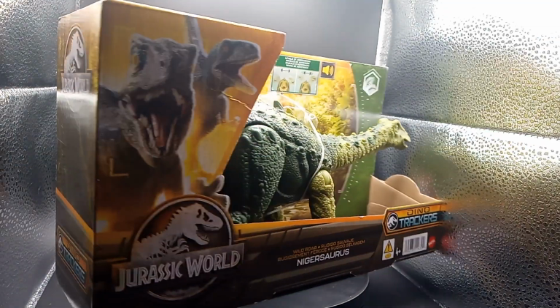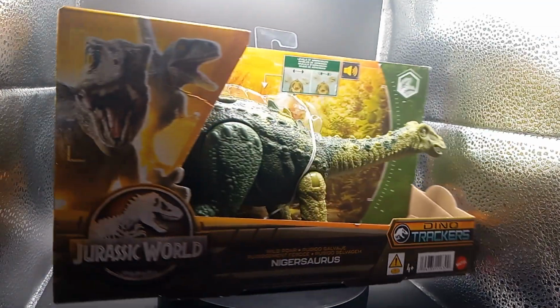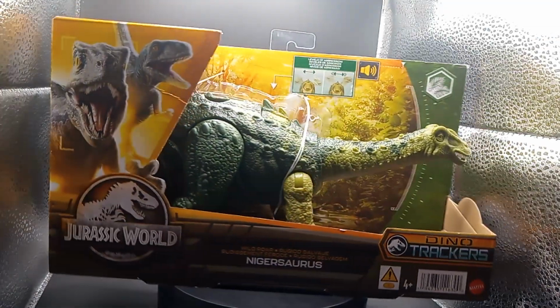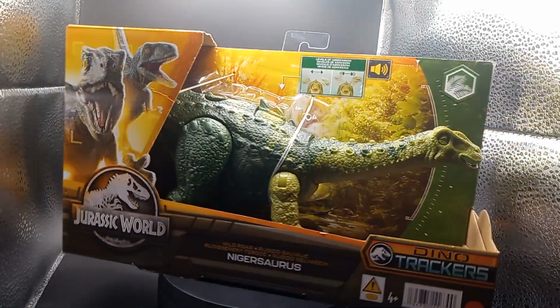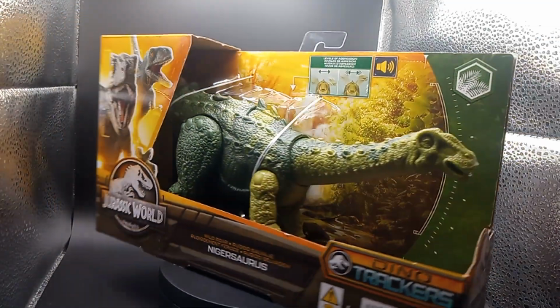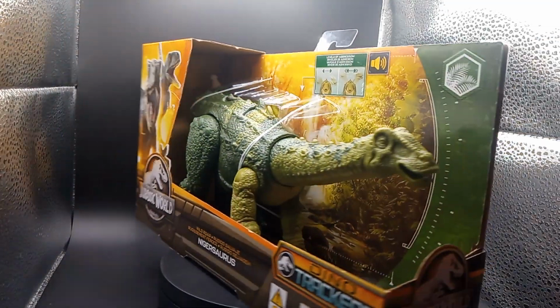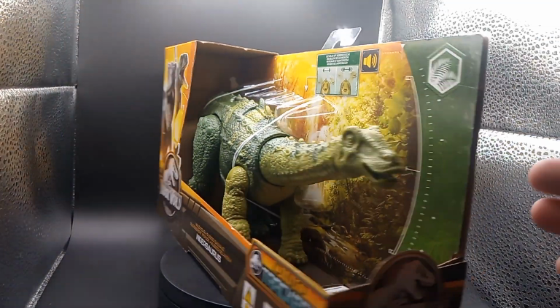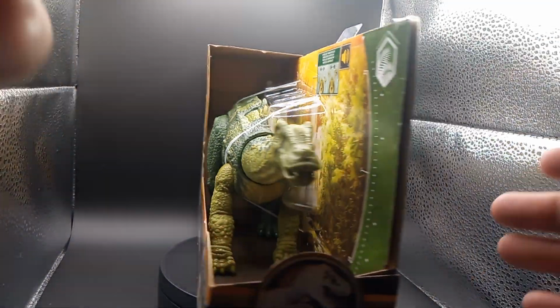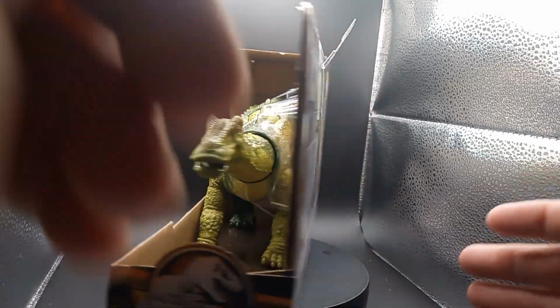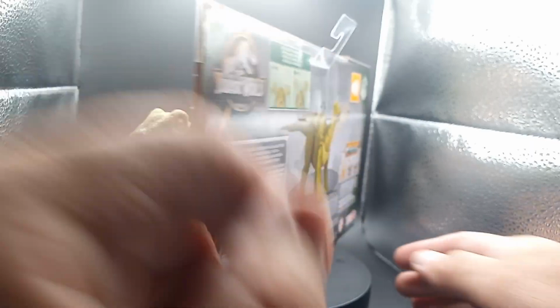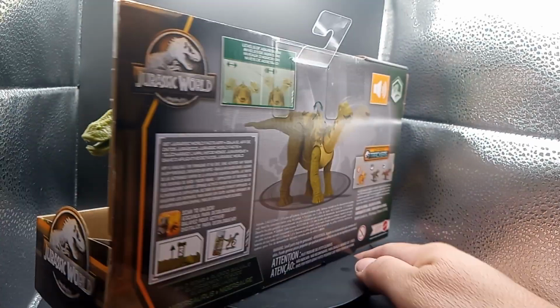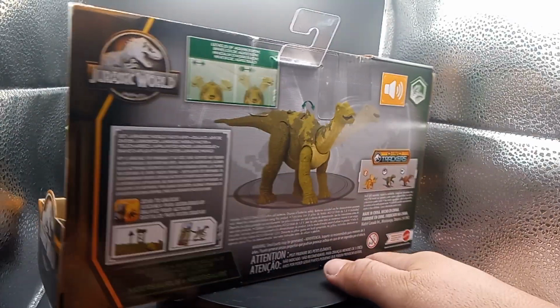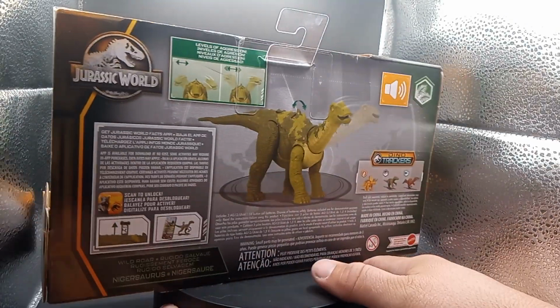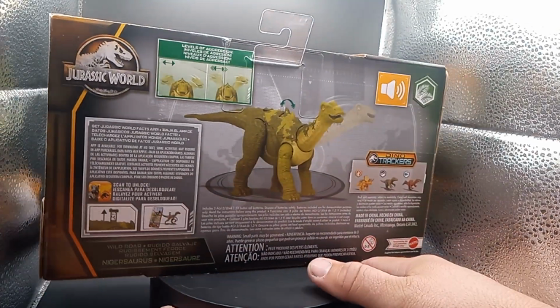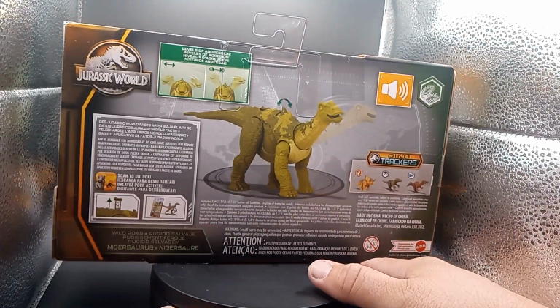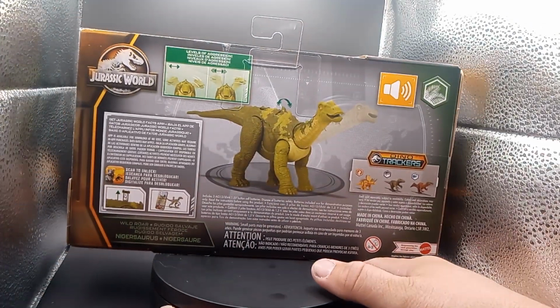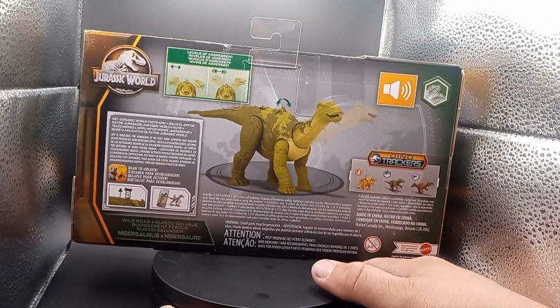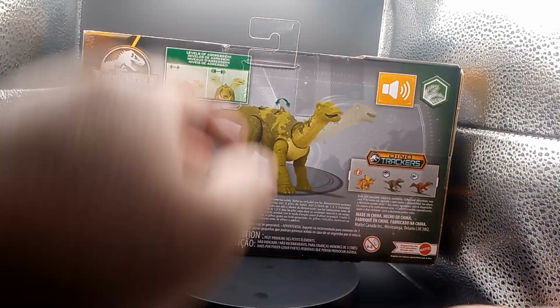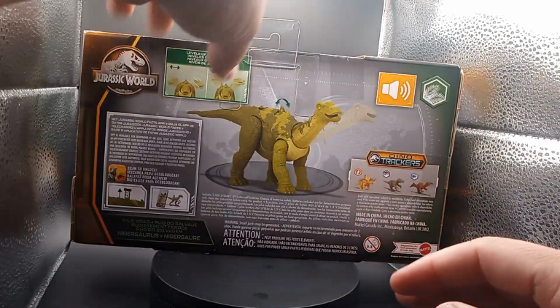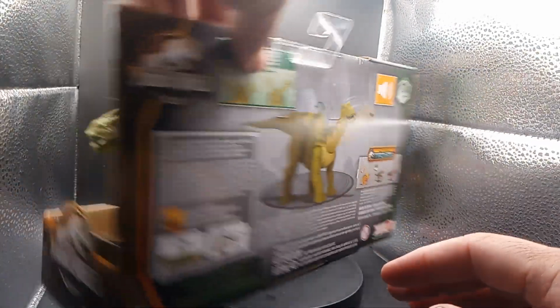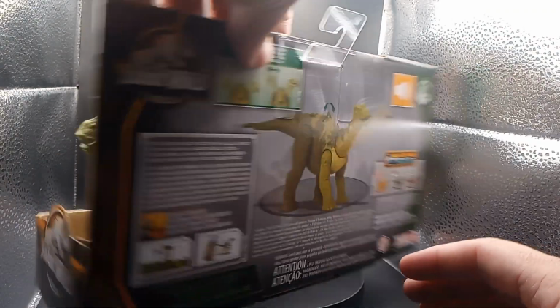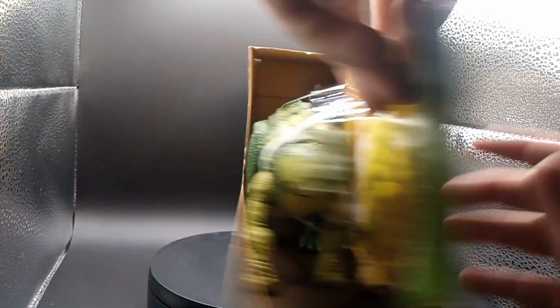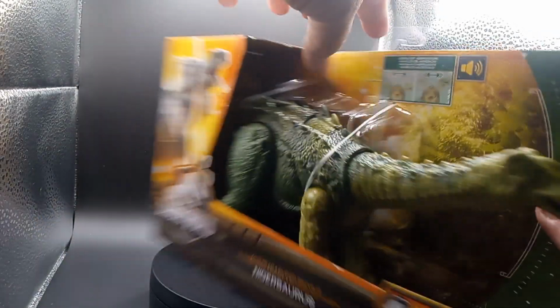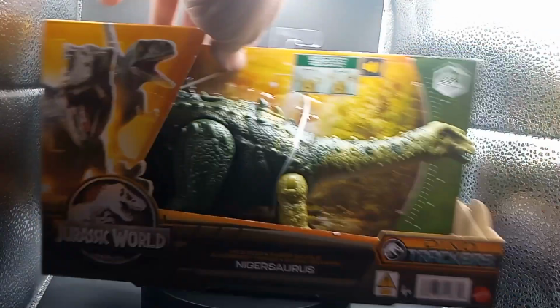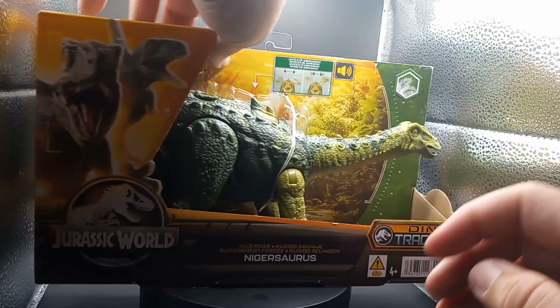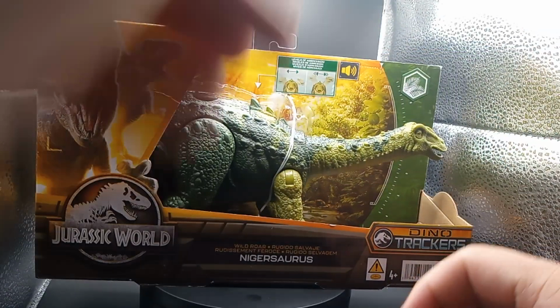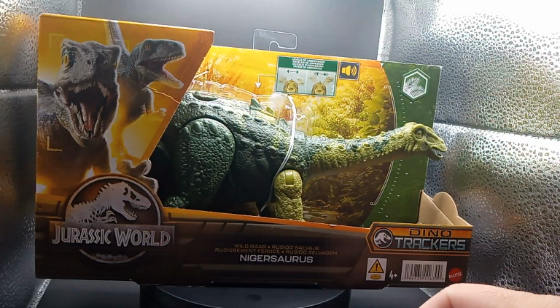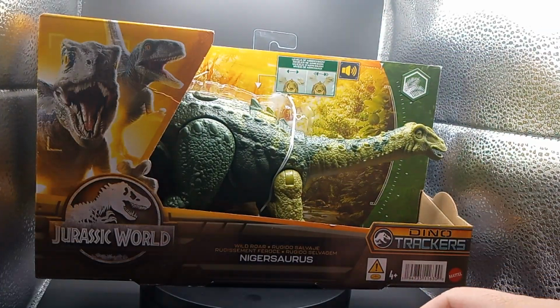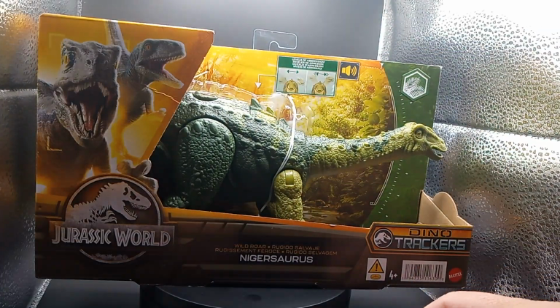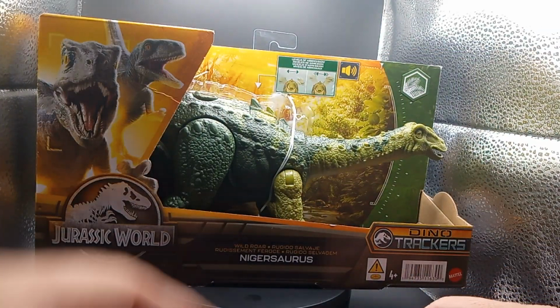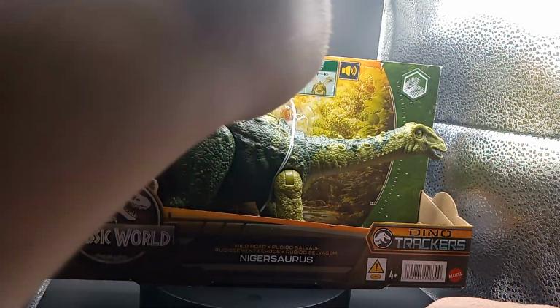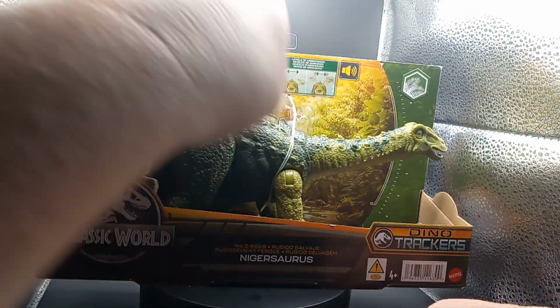Check it out guys, he is cool. I've been needing some more plant dinosaurs in my Kong Skull Island in other videos. Check it out guys, he actually does some roaring too.